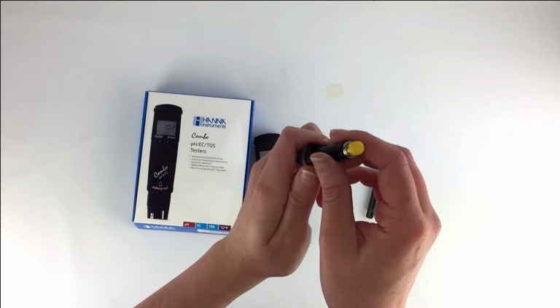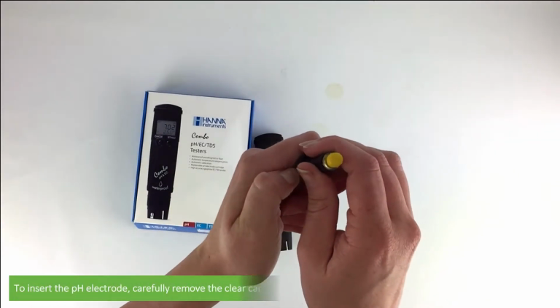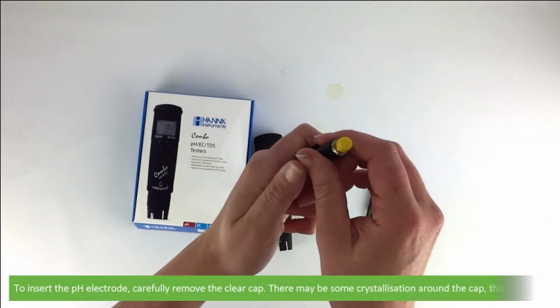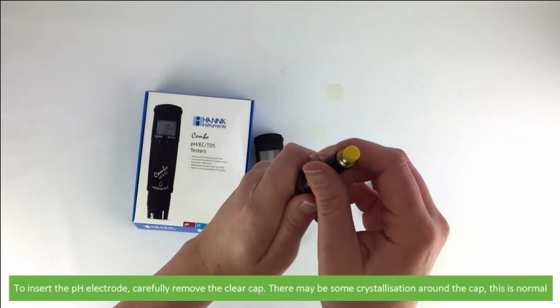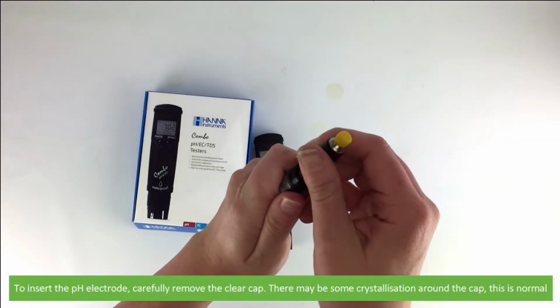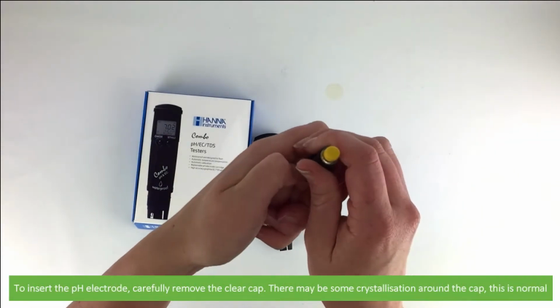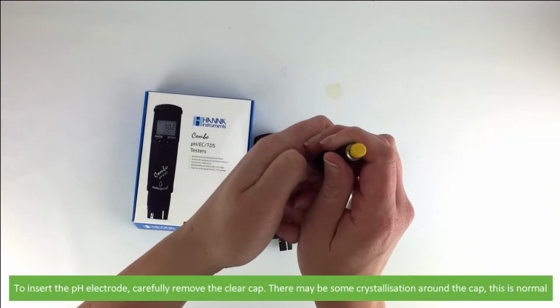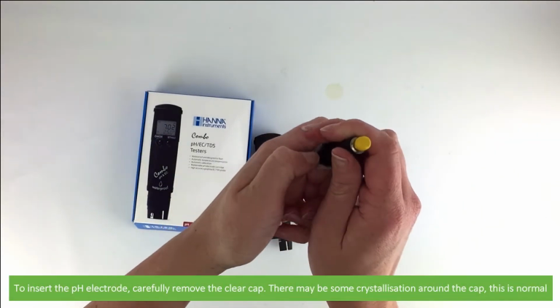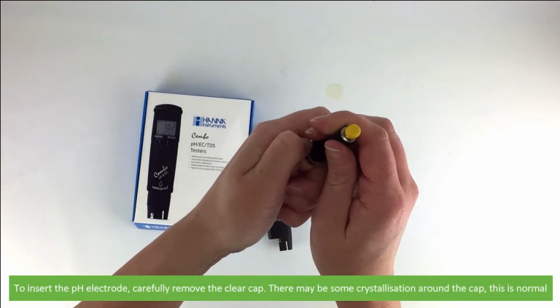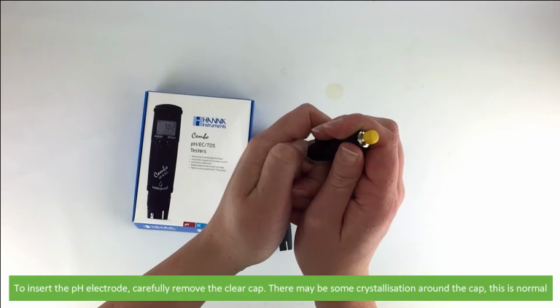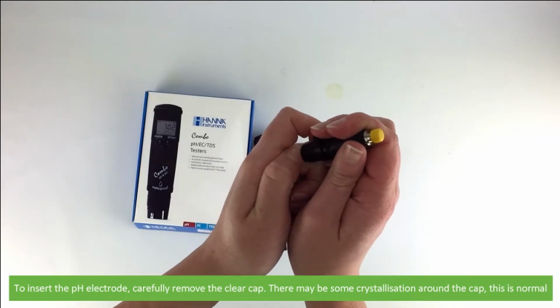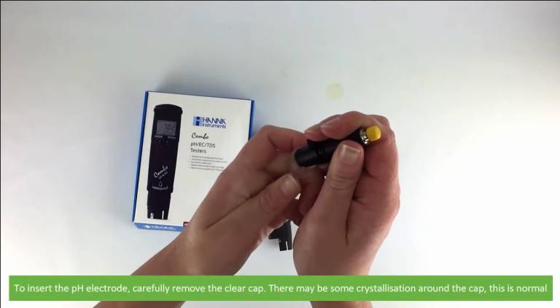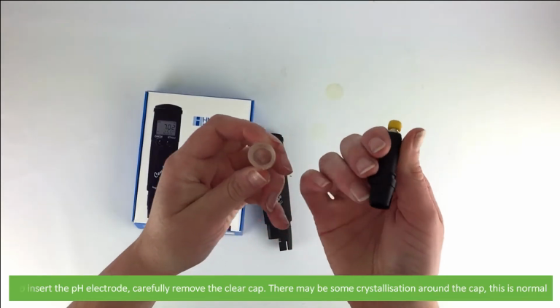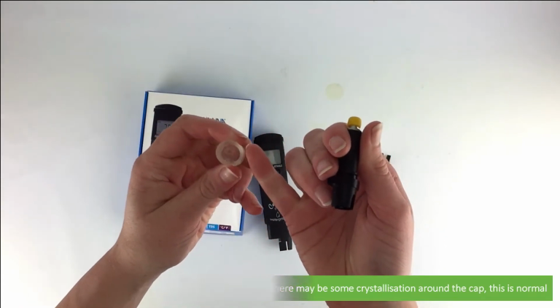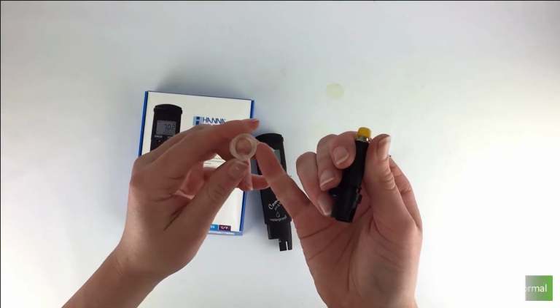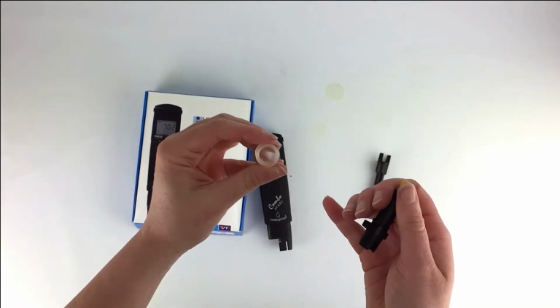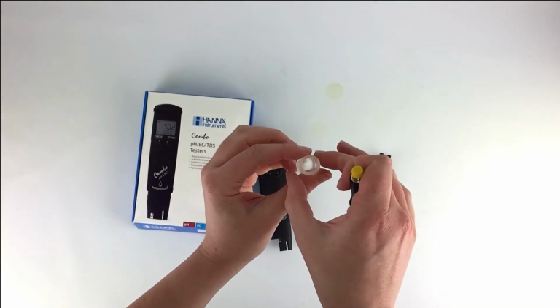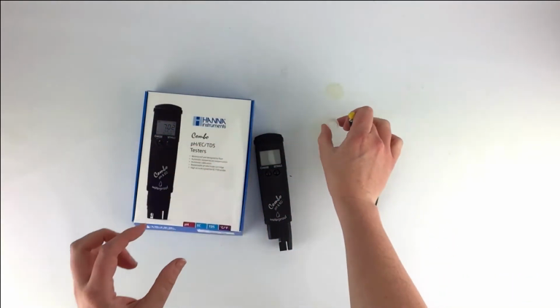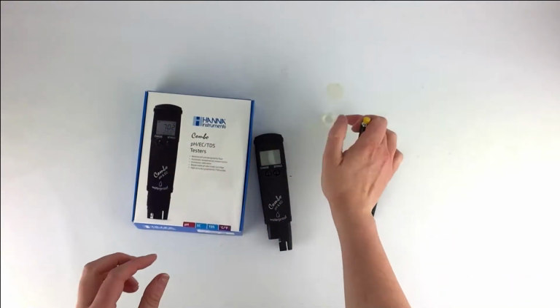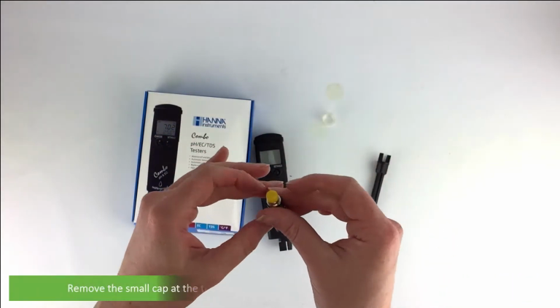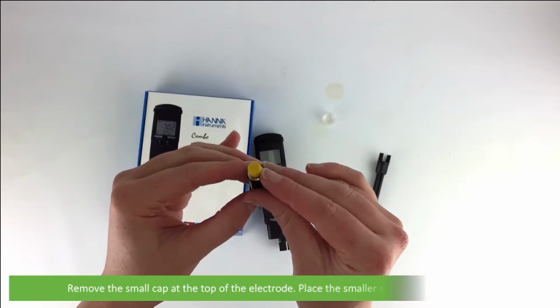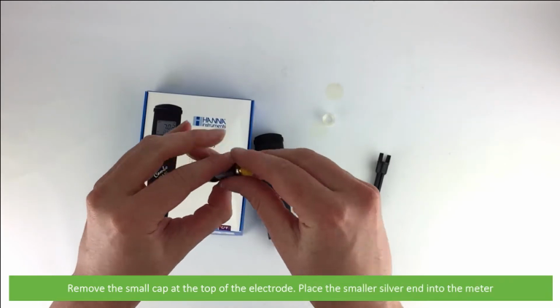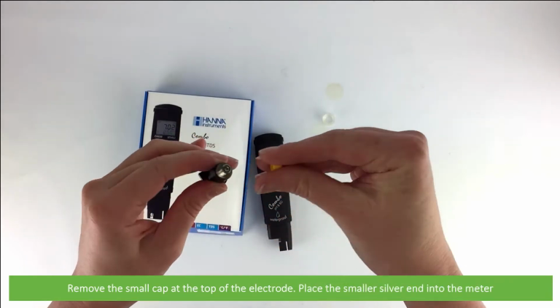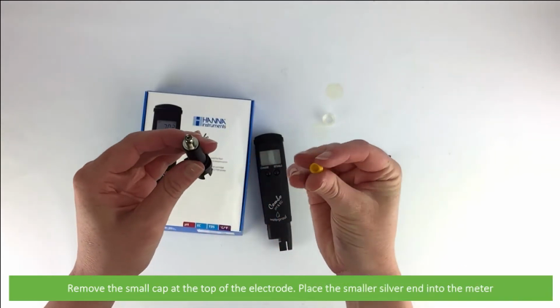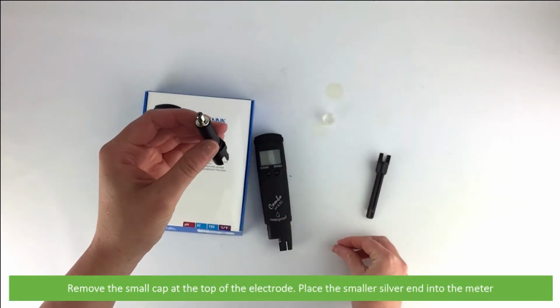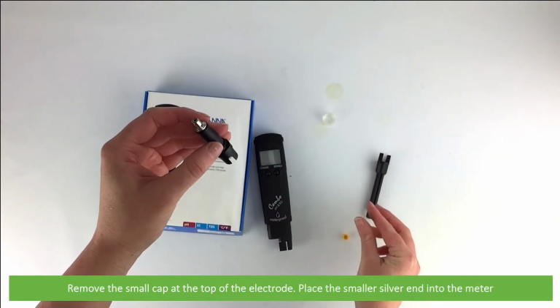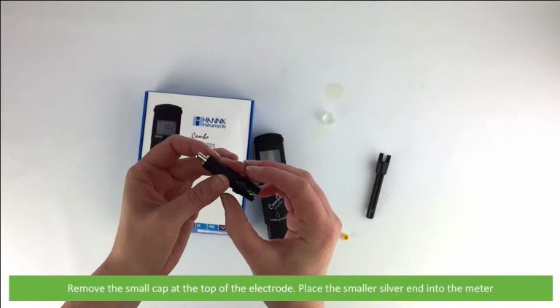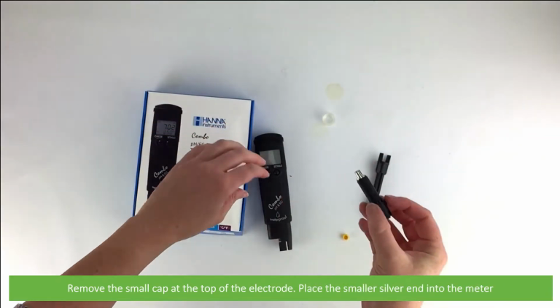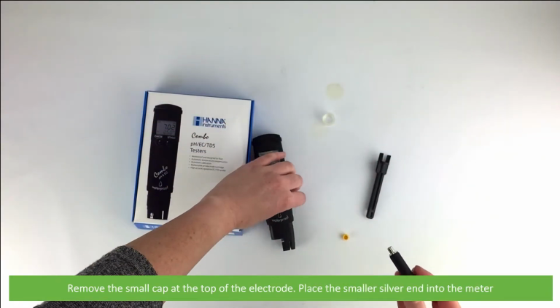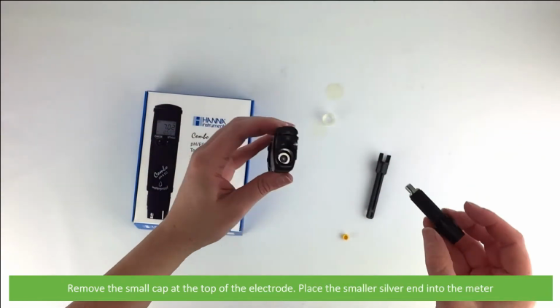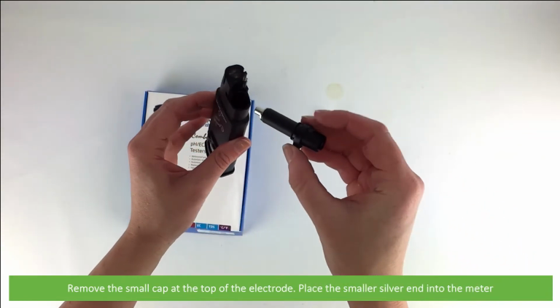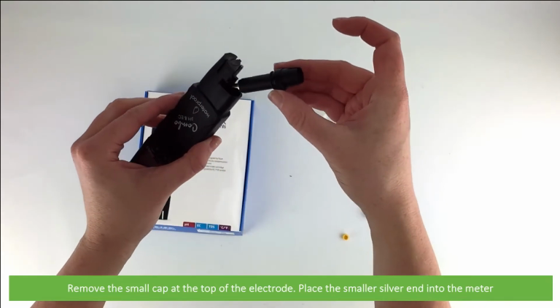To insert the pH electrode, carefully remove the clear cap. There may be some crystallization around the cap — this is normal. Remove the small cap at the top of the electrode, then carefully place the smaller silver end into the meter.